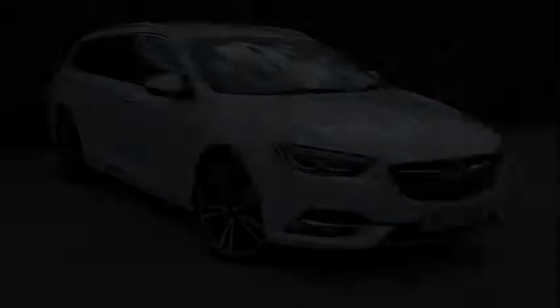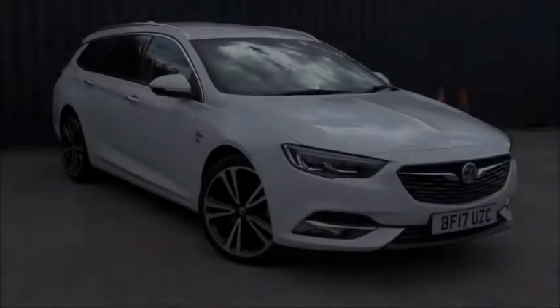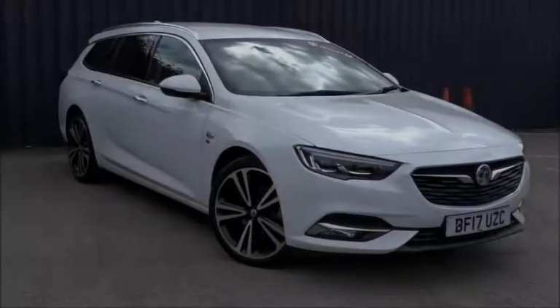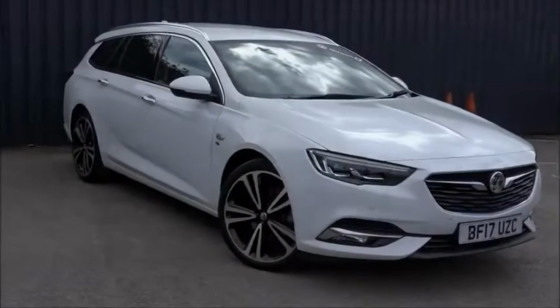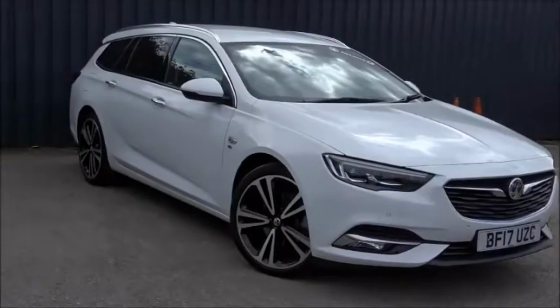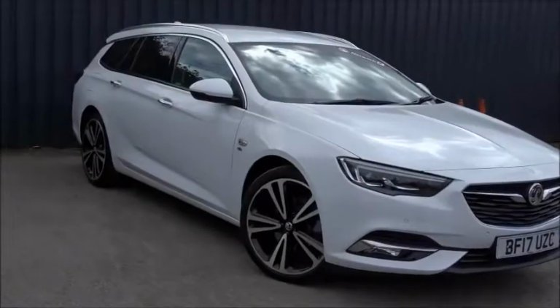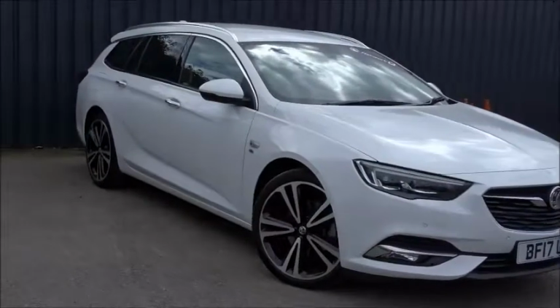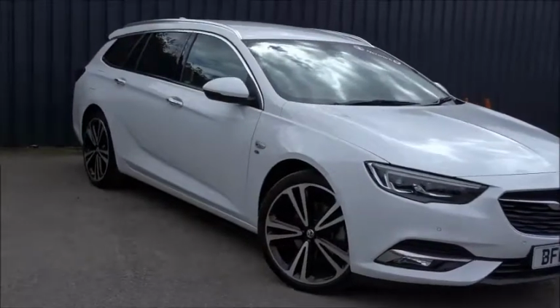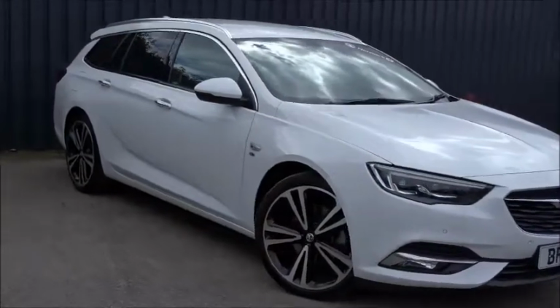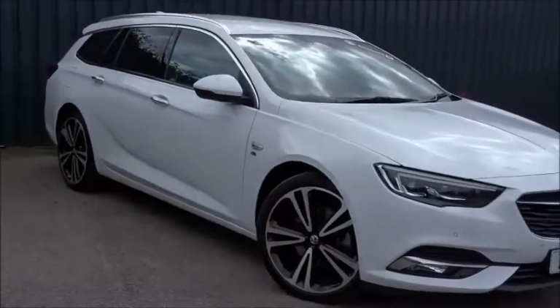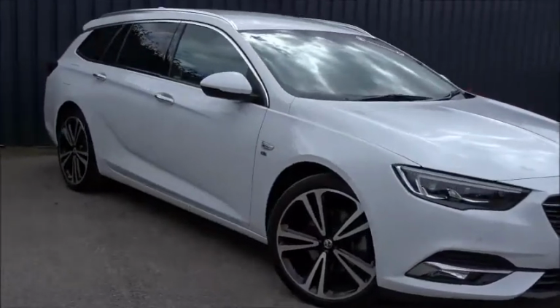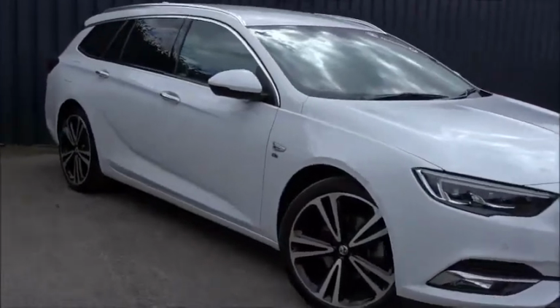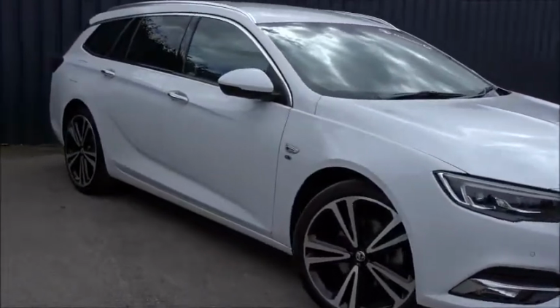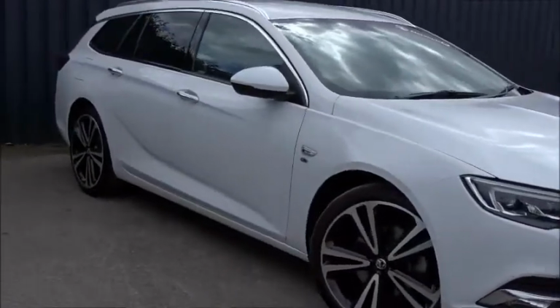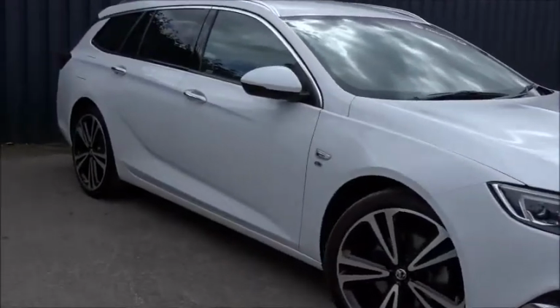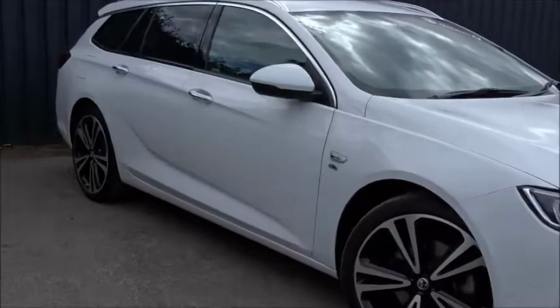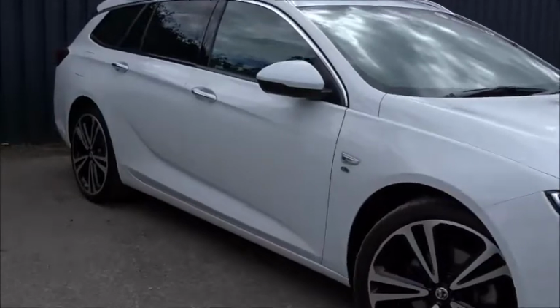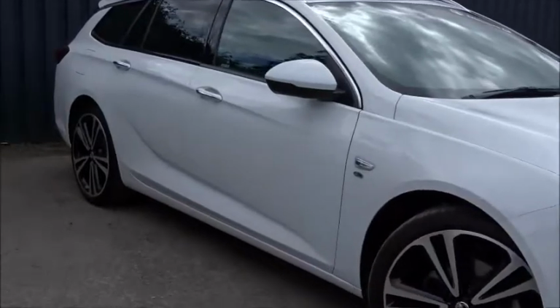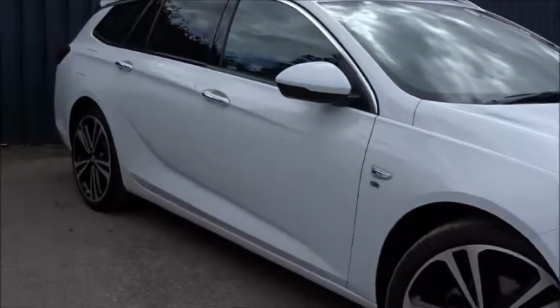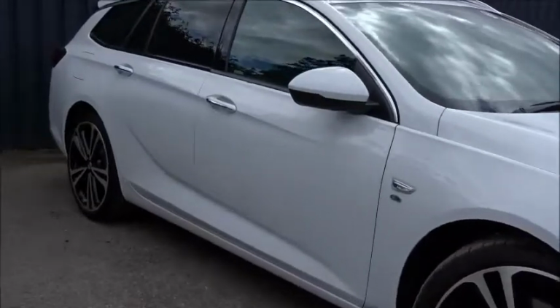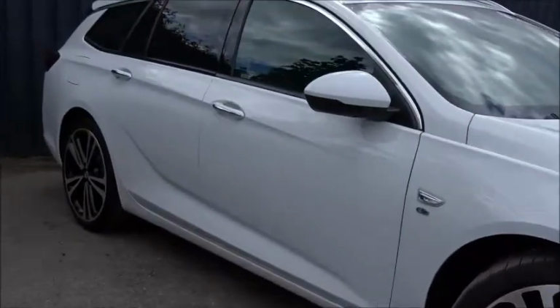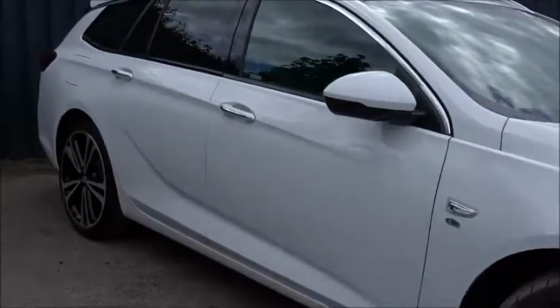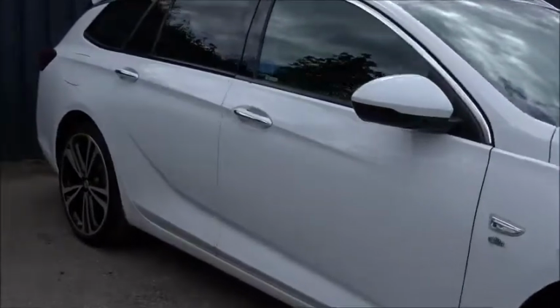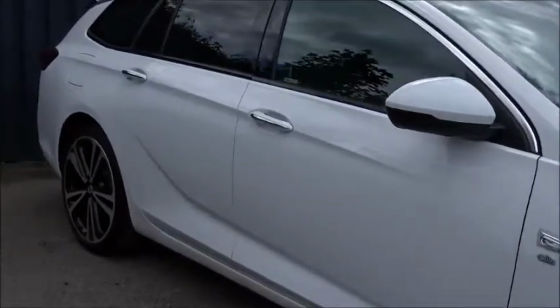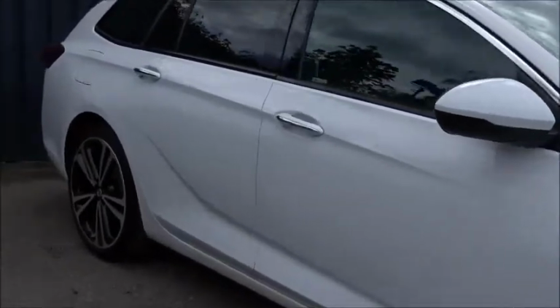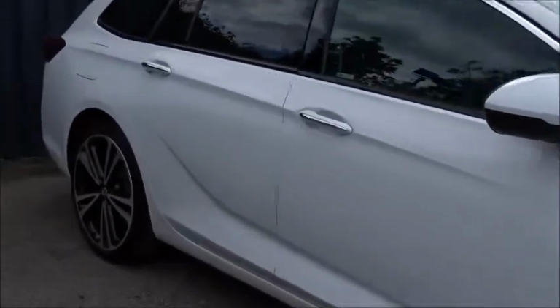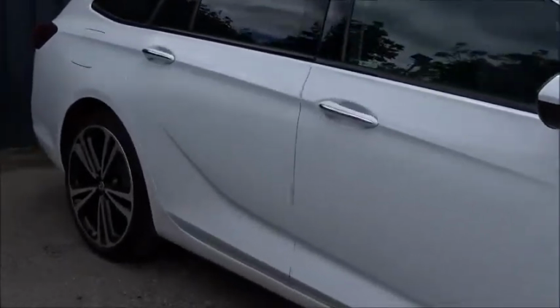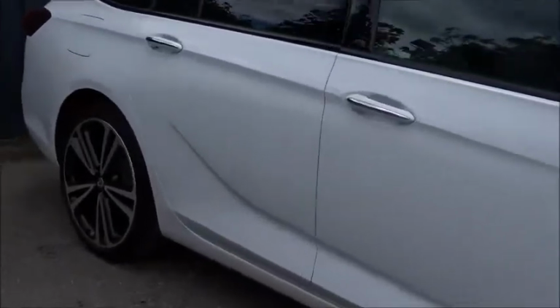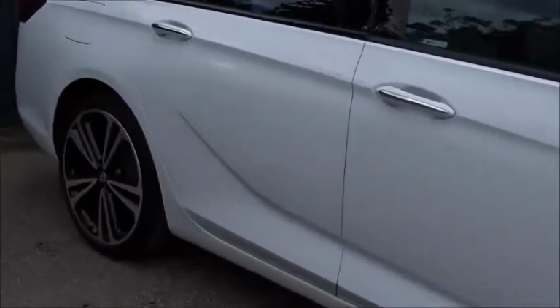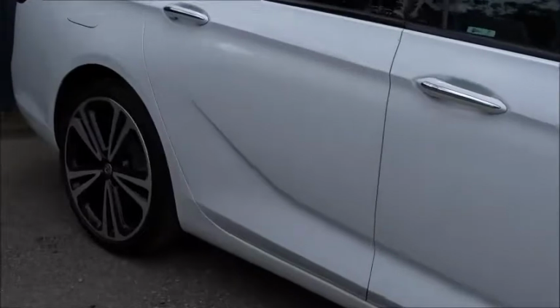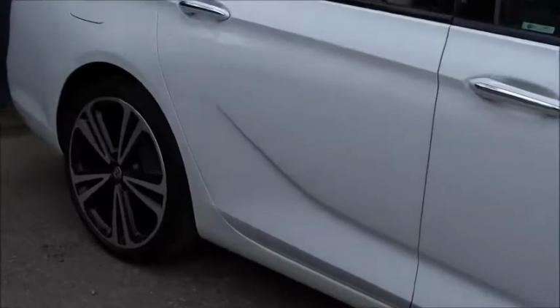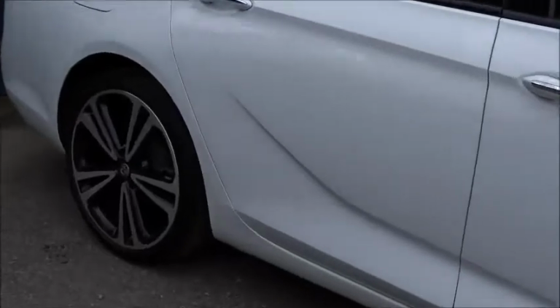Today at Pentagon we've got a really nice example of the Insignia Grand Sport Elite Sports Tourer. Powered by a 2.0-litre diesel engine with excellent fuel economy — you can expect 57mpg on the combined urban cycle.